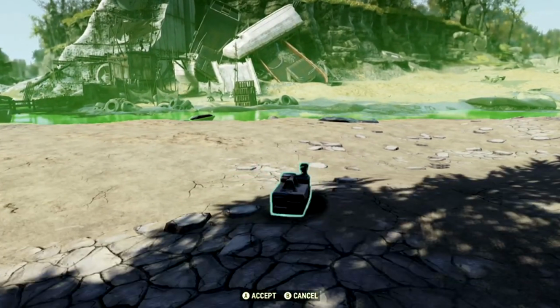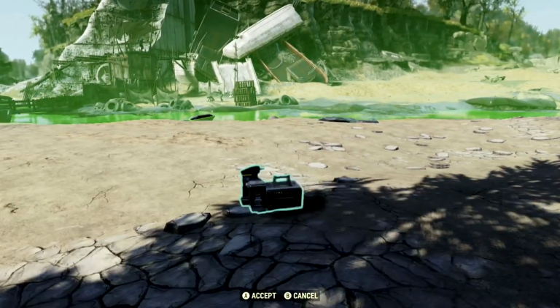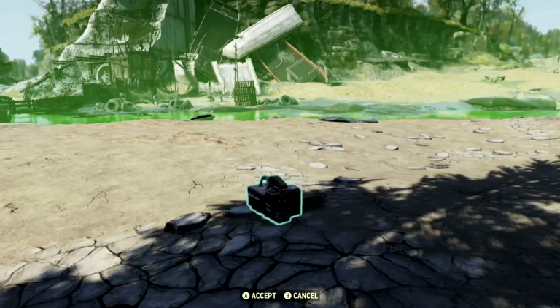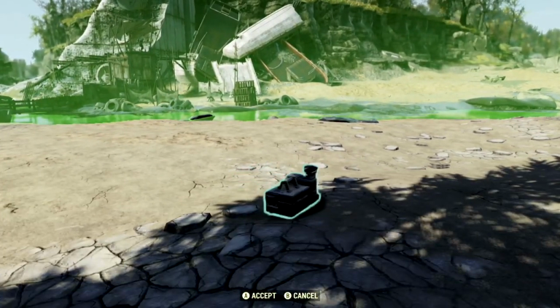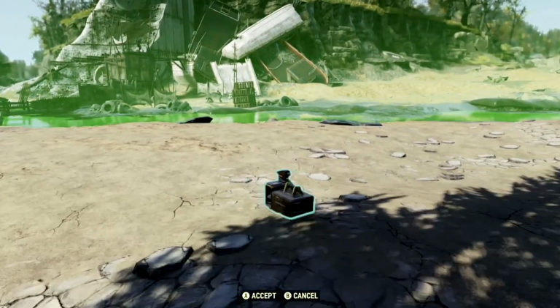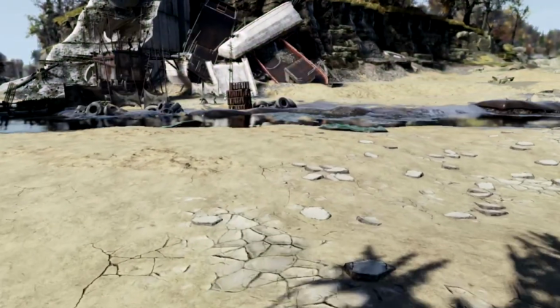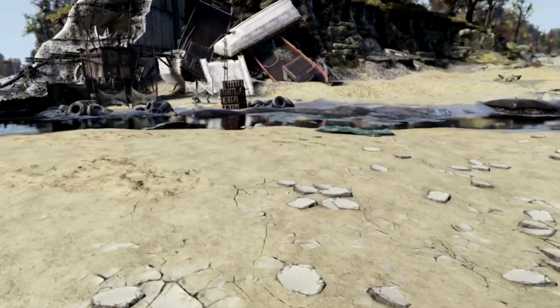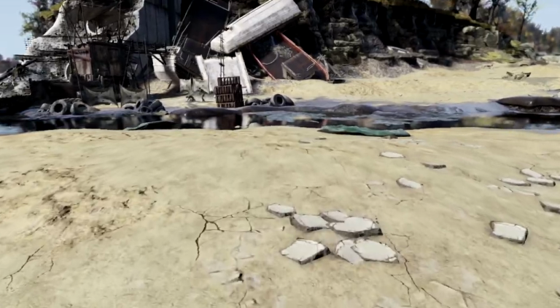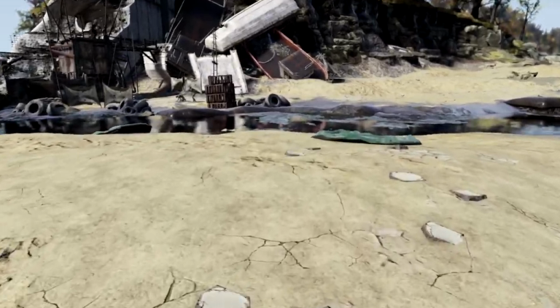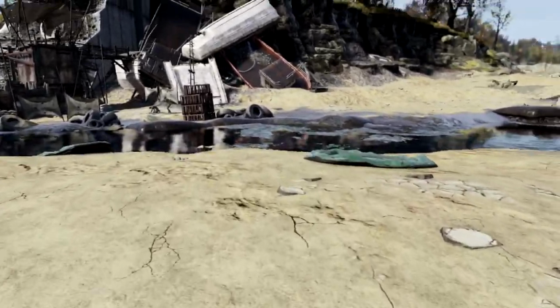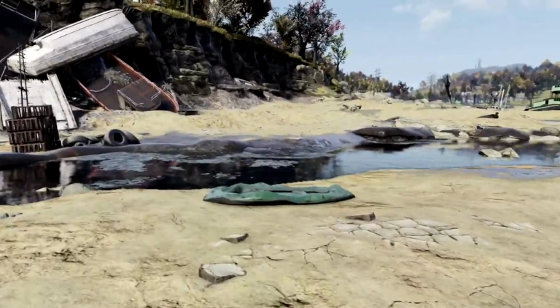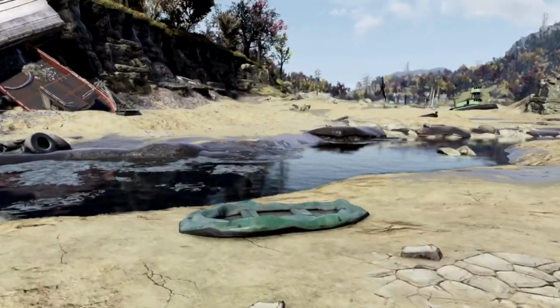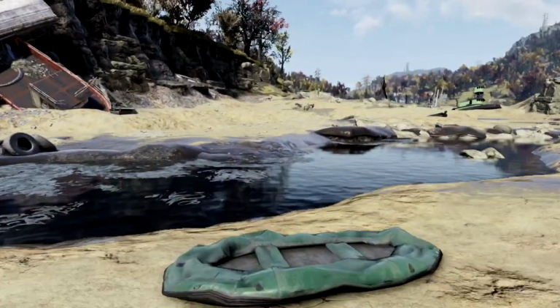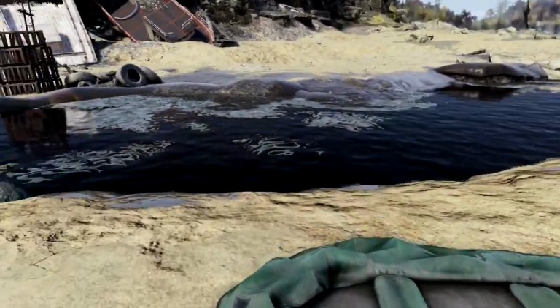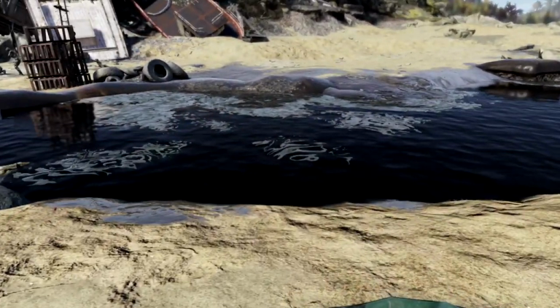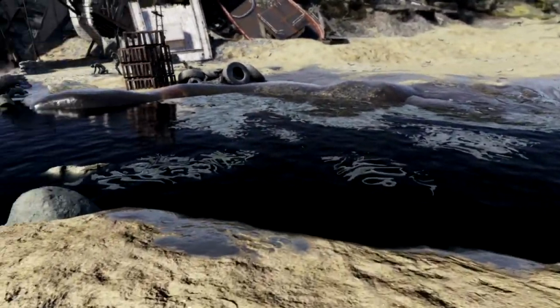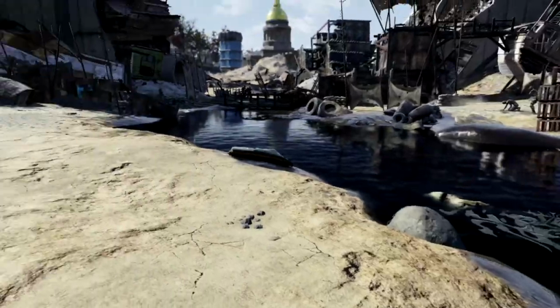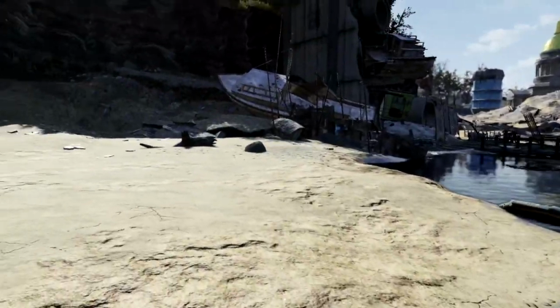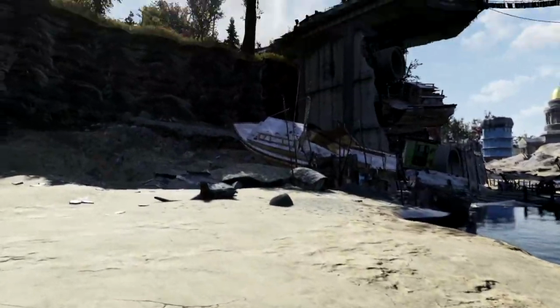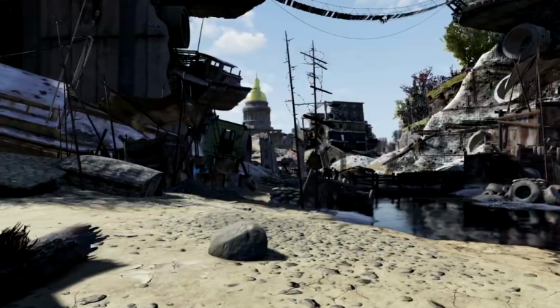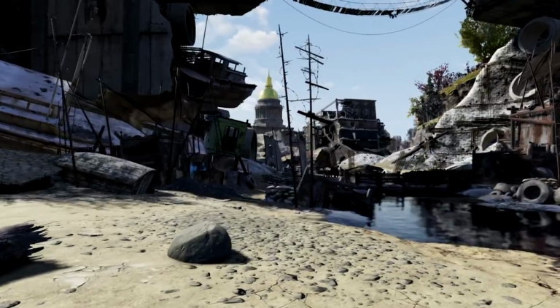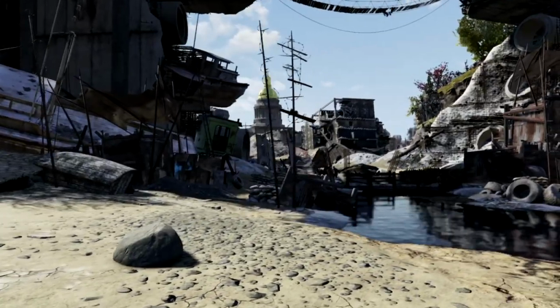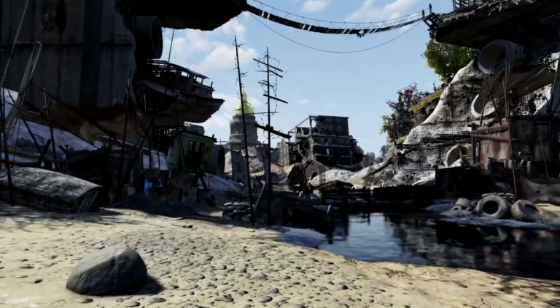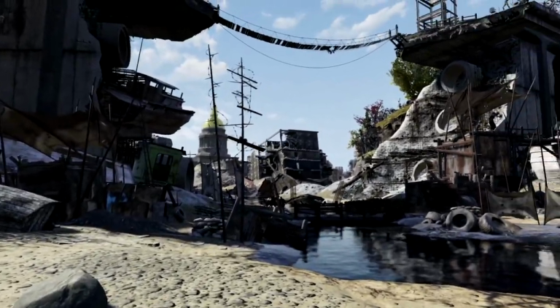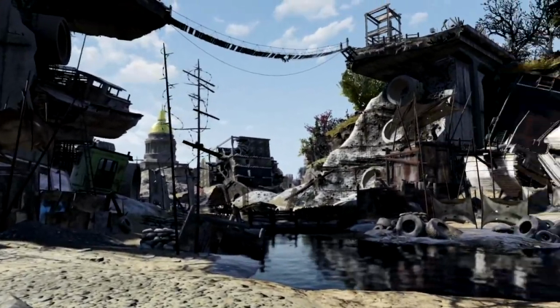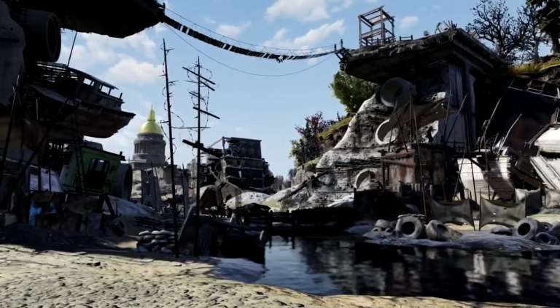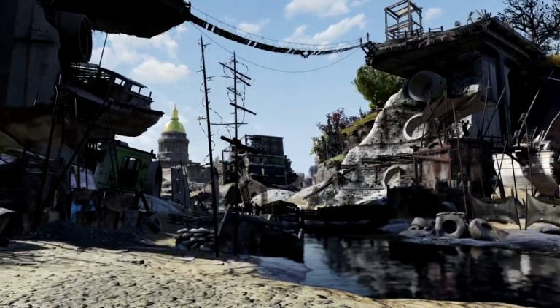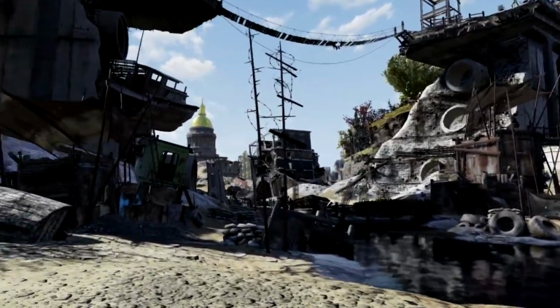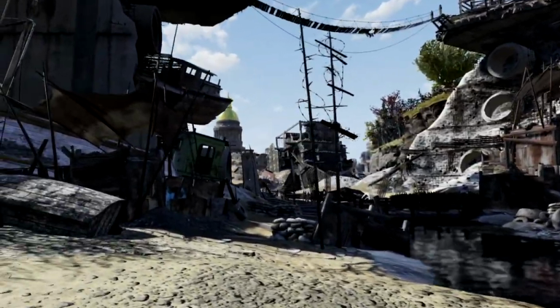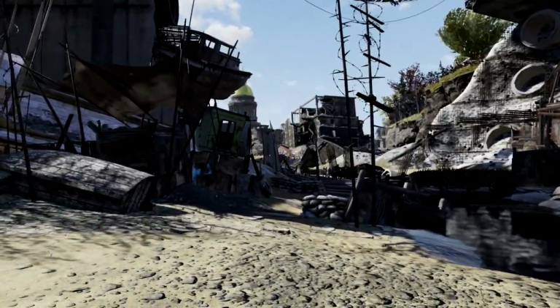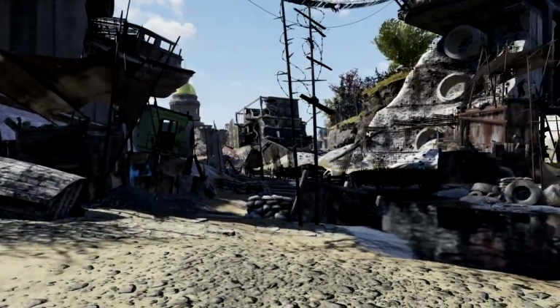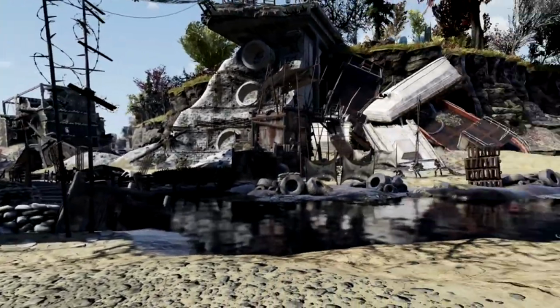But this doesn't only come with flat land and views — it comes with your very own river that is not as toxic as the last one. This is a really cool location, though there's going to be a ton of scorched over here, so just make sure you wake up and take all these guys down for some extra XP.